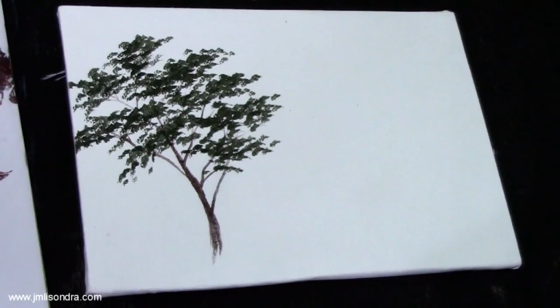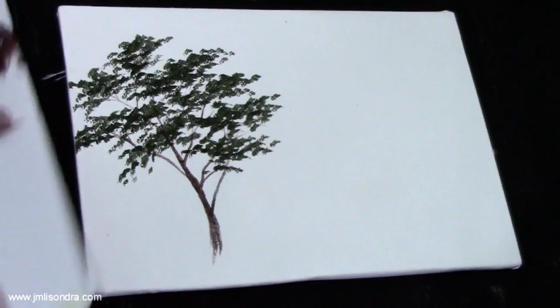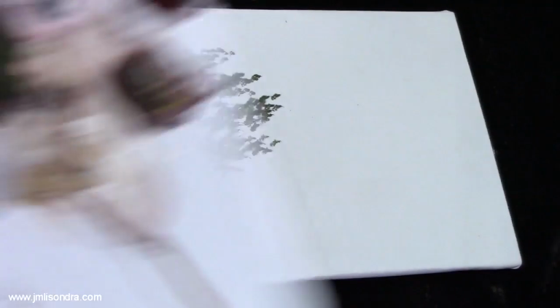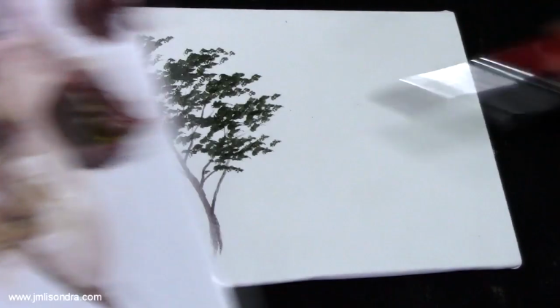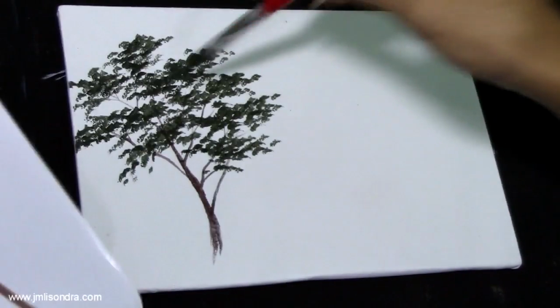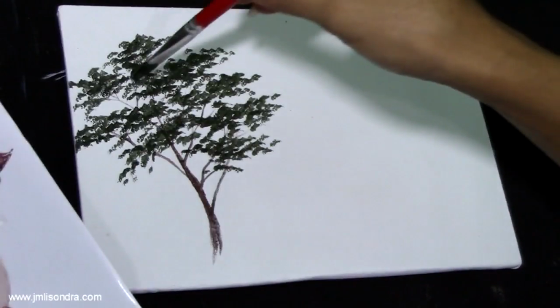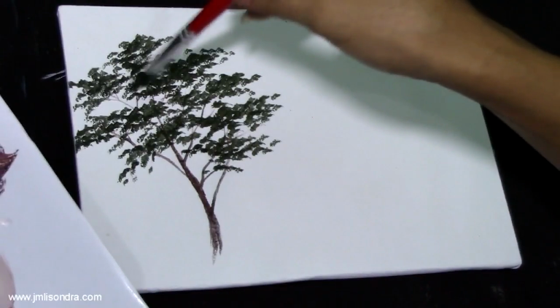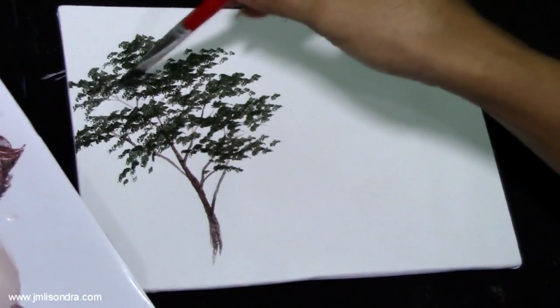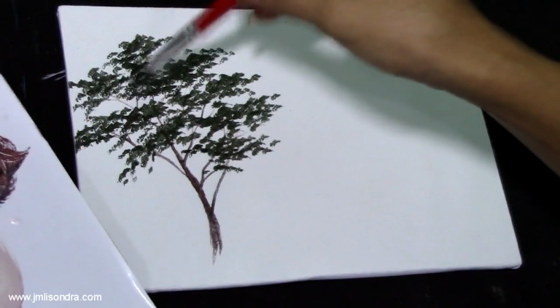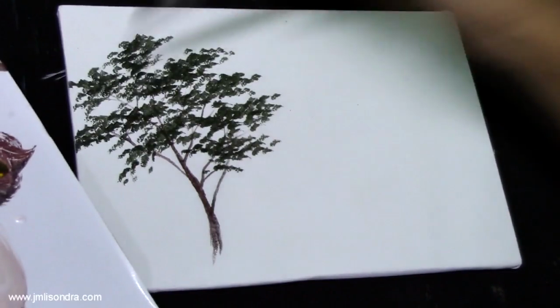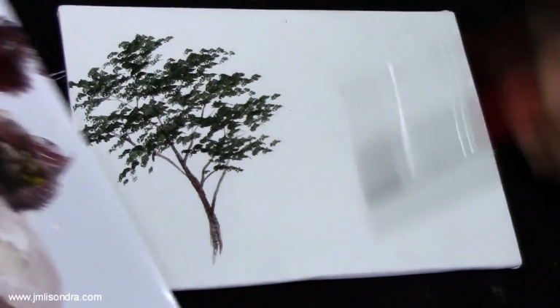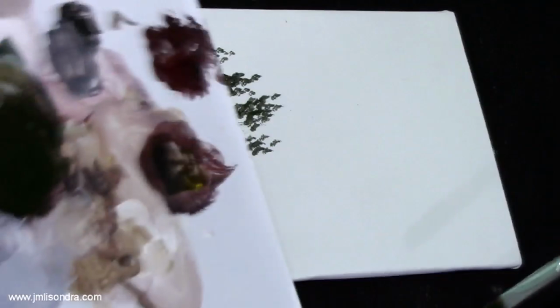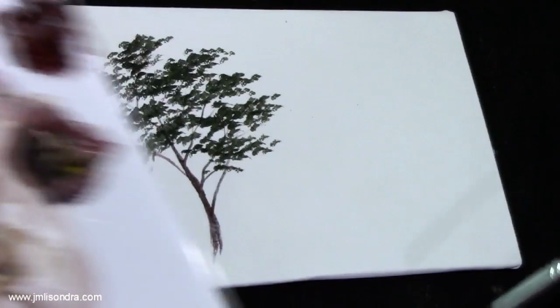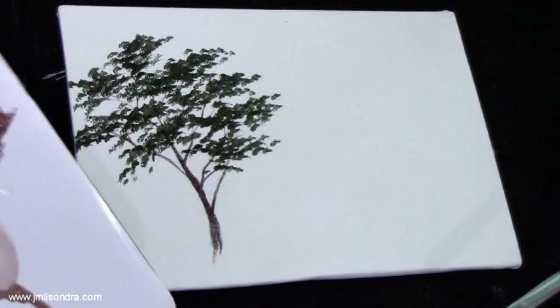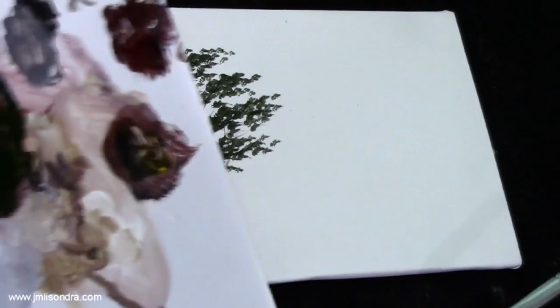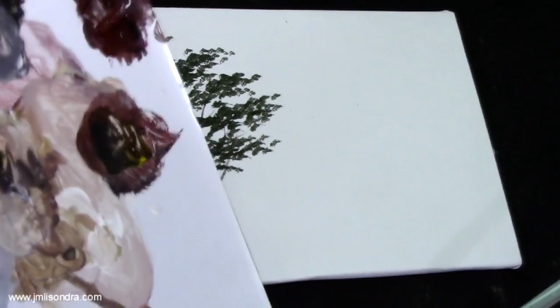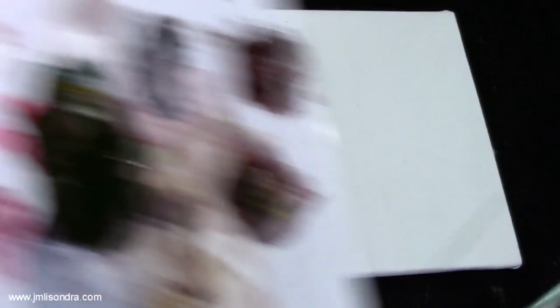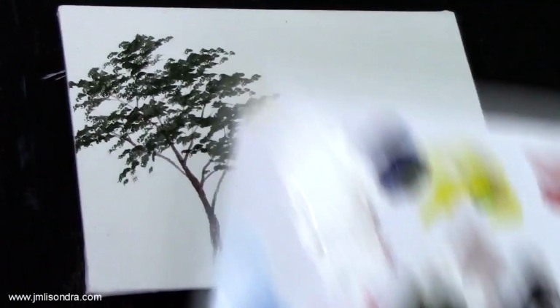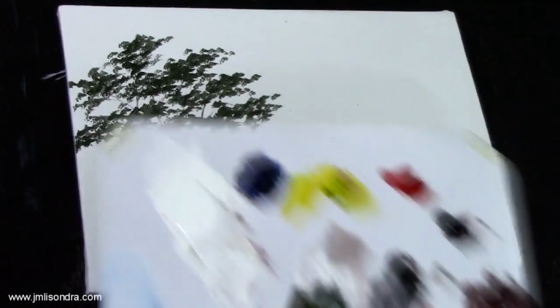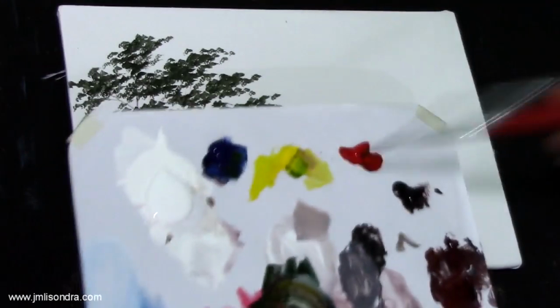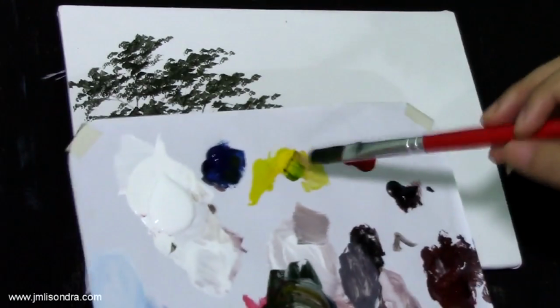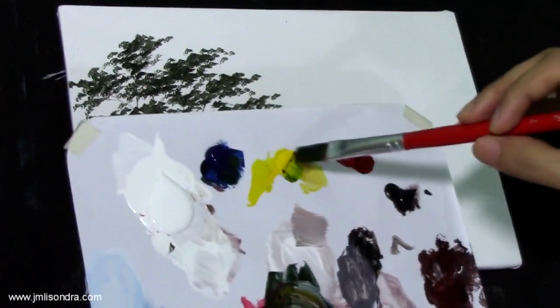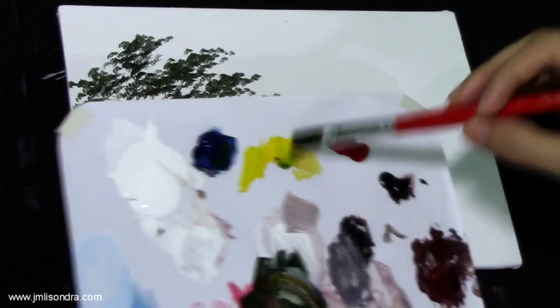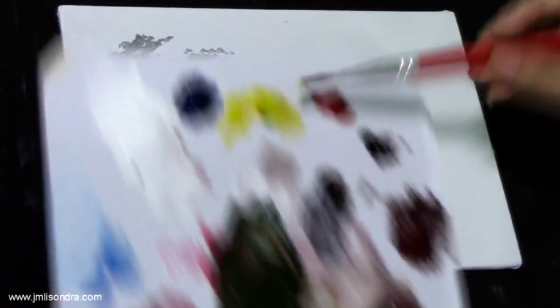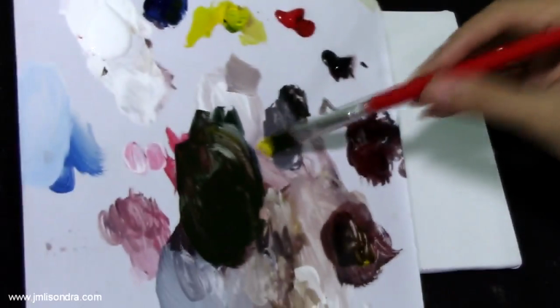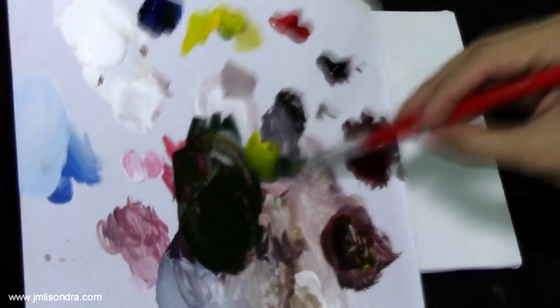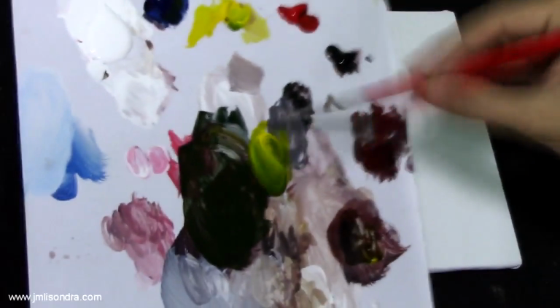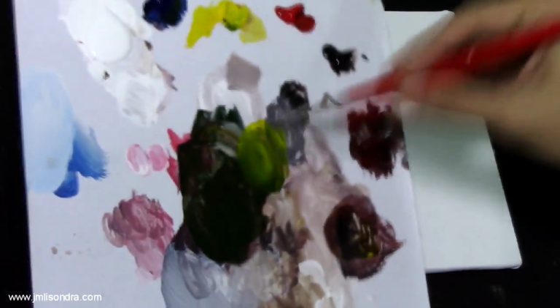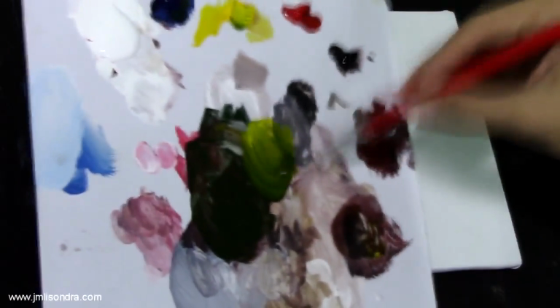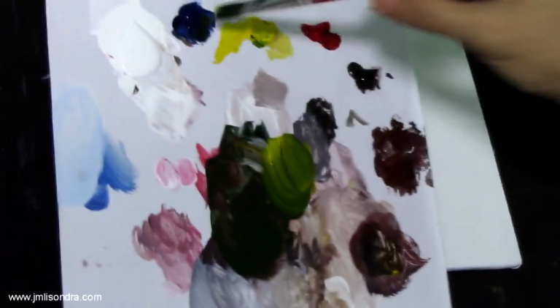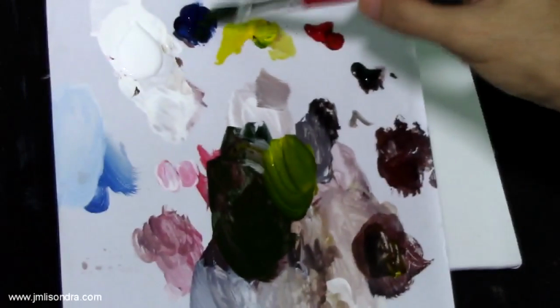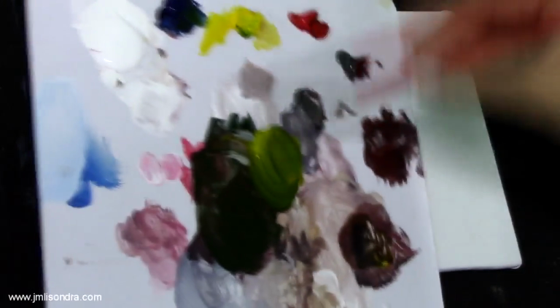Next I'm going to add the highlights on the tree leaves. I'm going to use the yellow and add it to the green, another blue, yellow, and white.